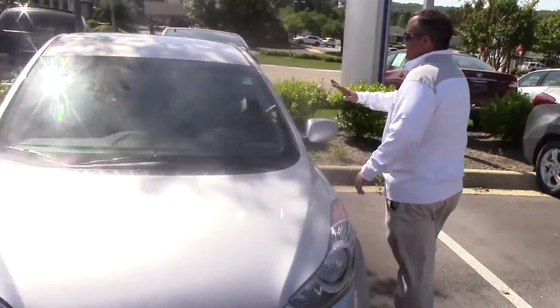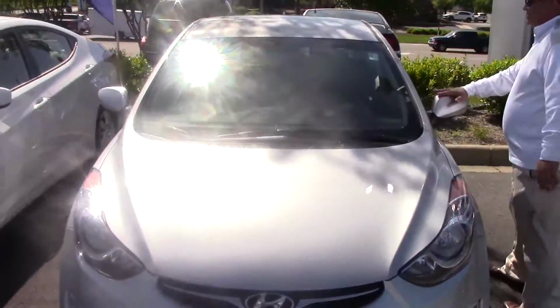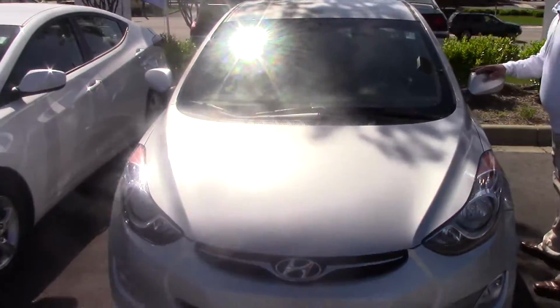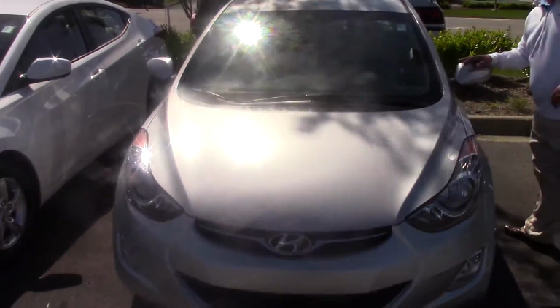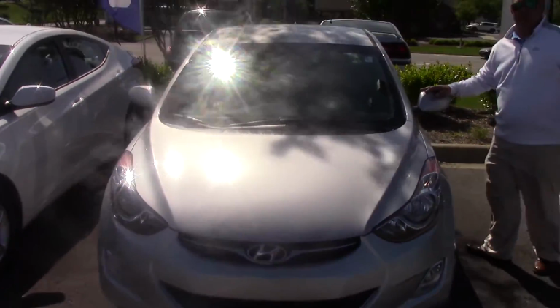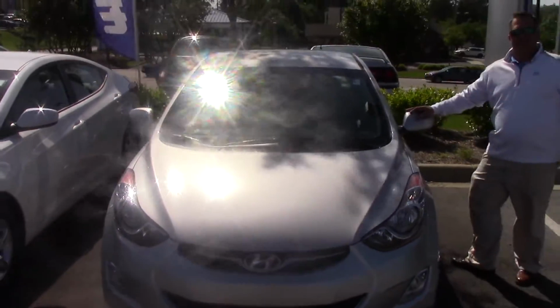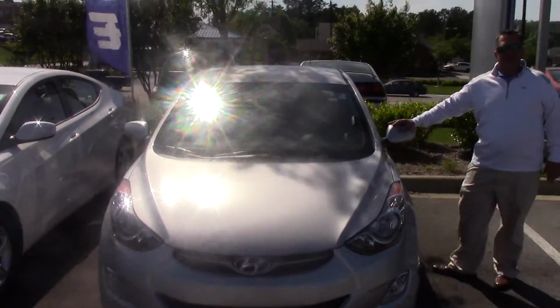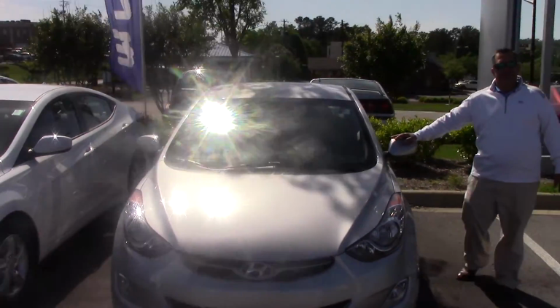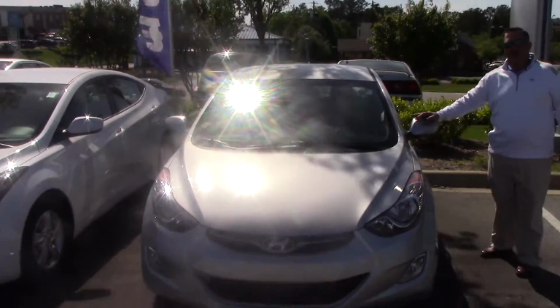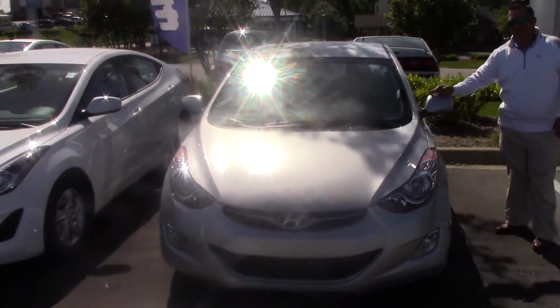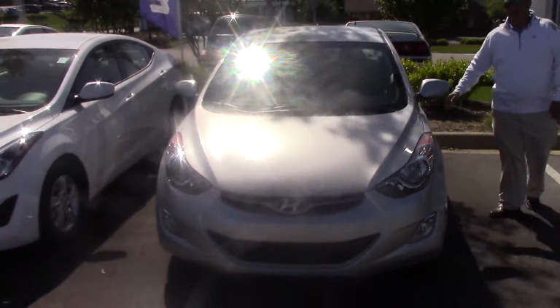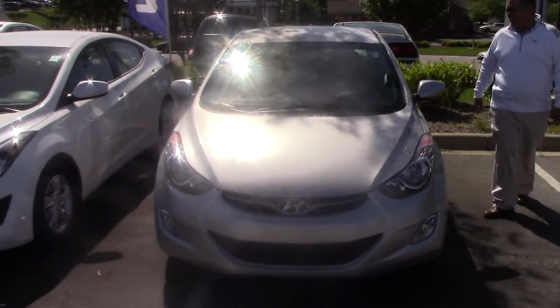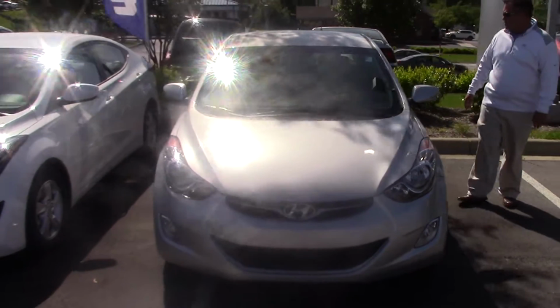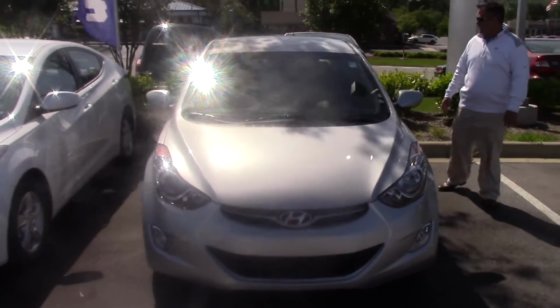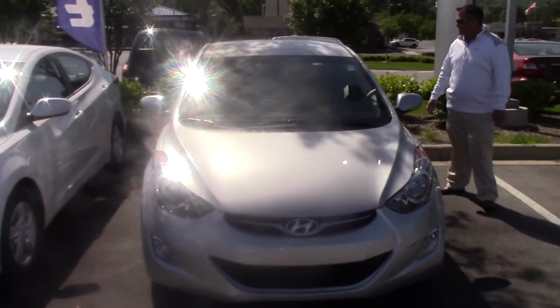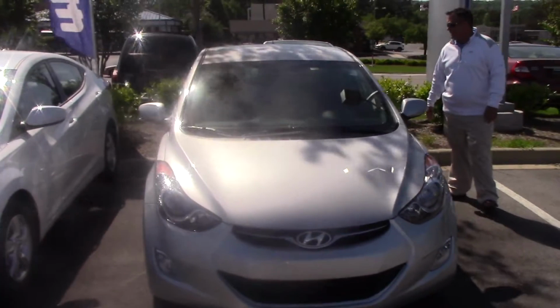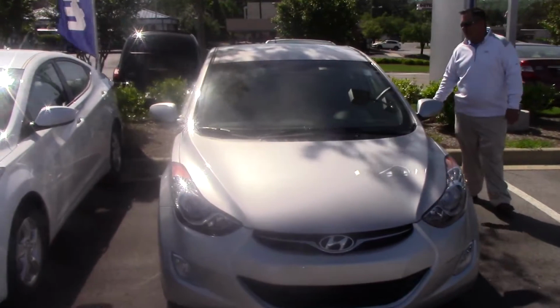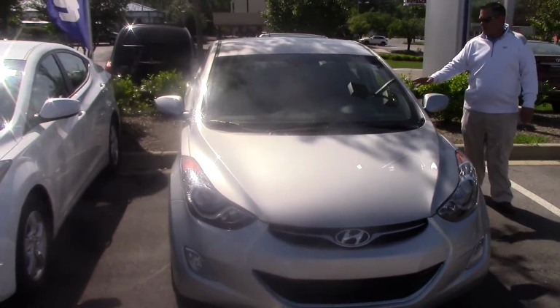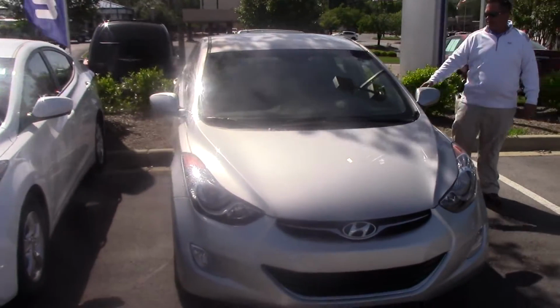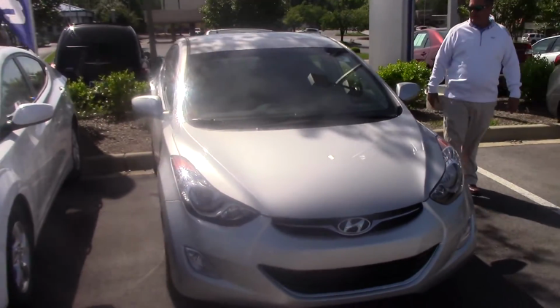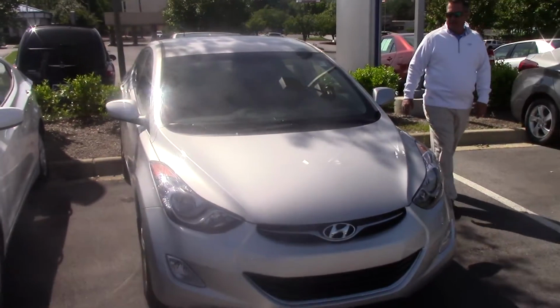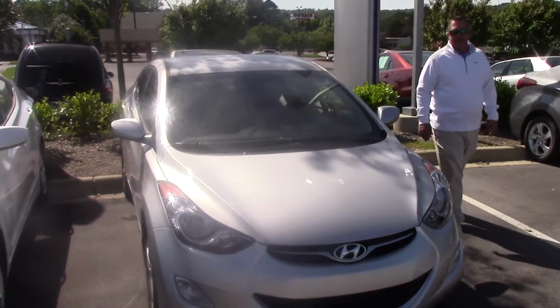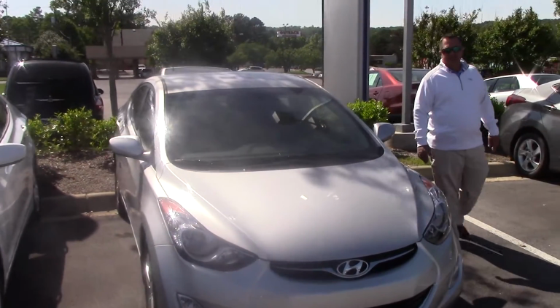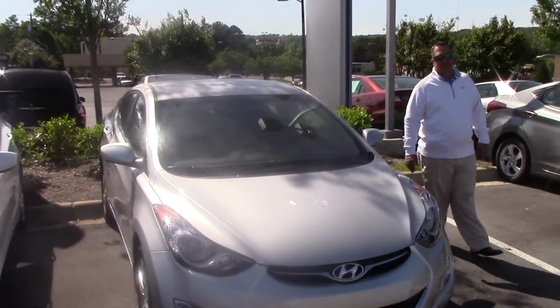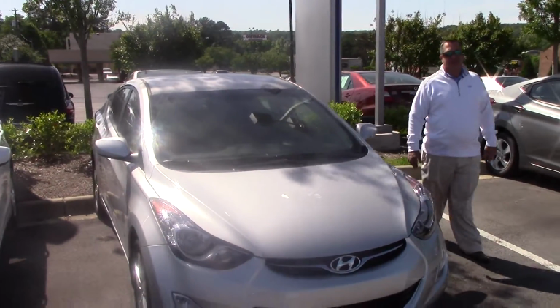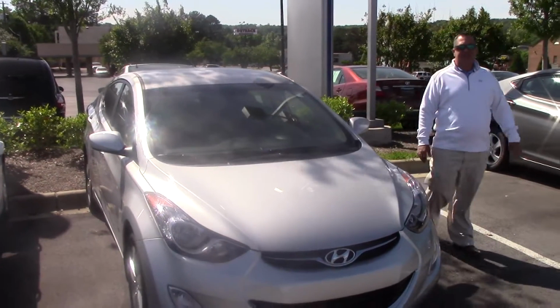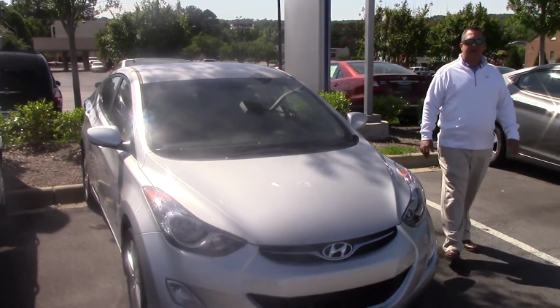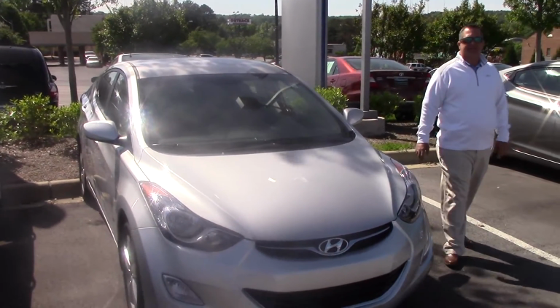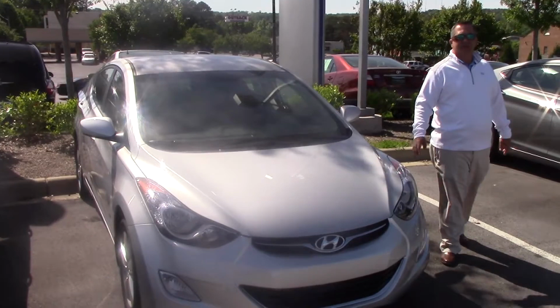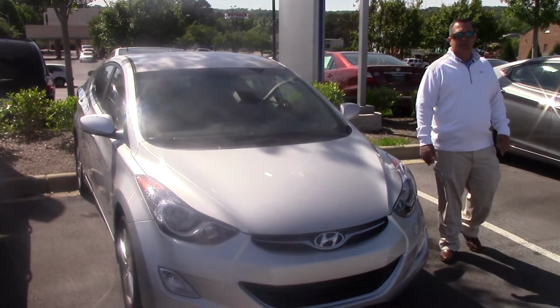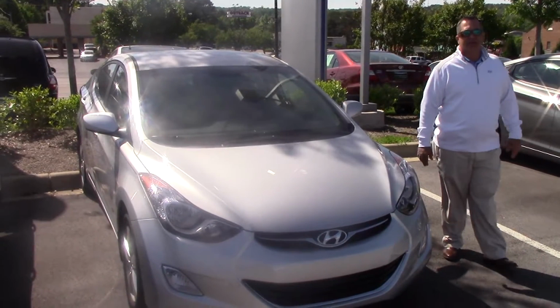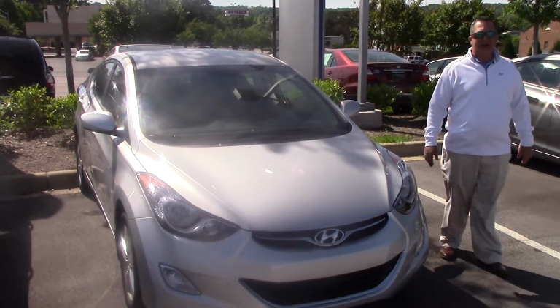This is the silver 2013 — I think it's 27,000 miles on this one. This also fits in your budget that you talked with Larry about.